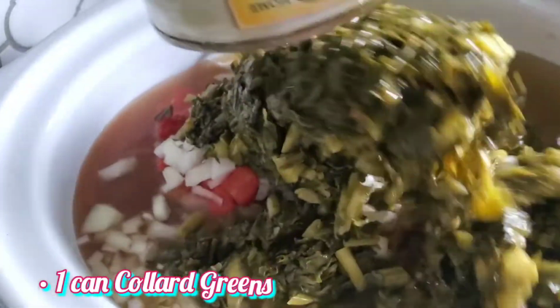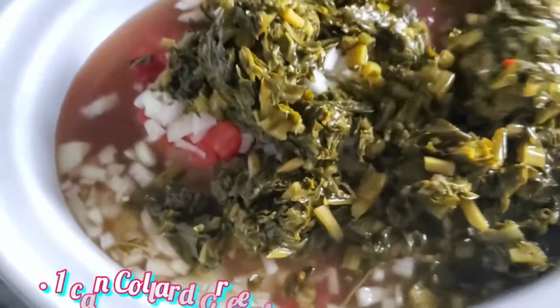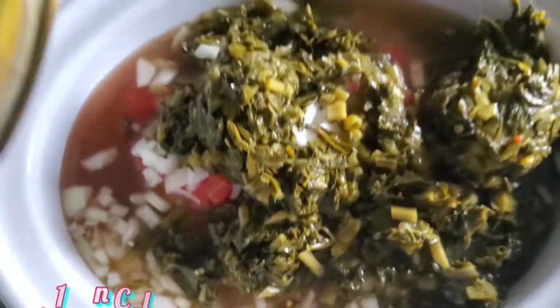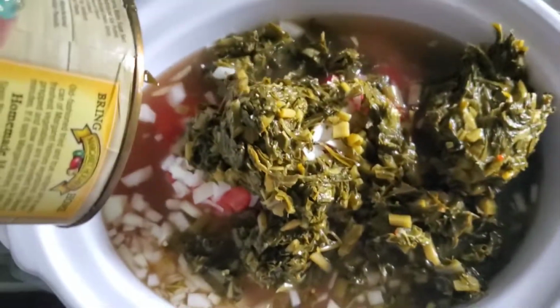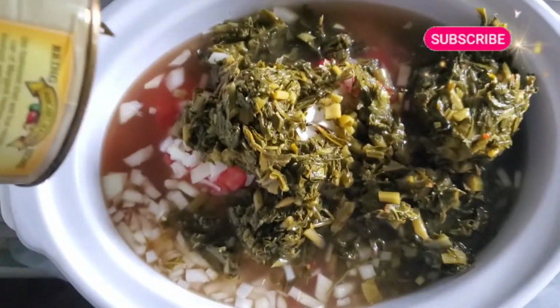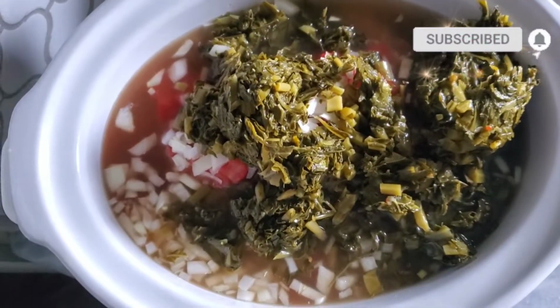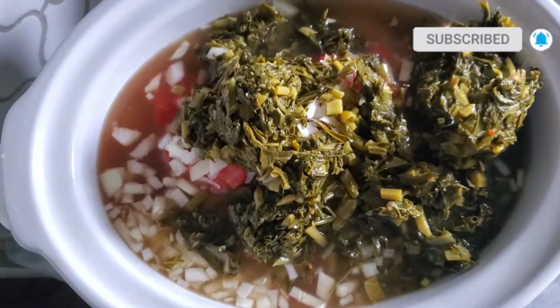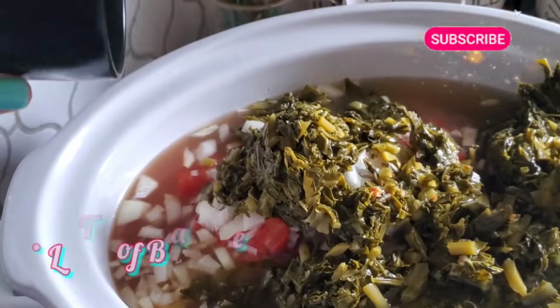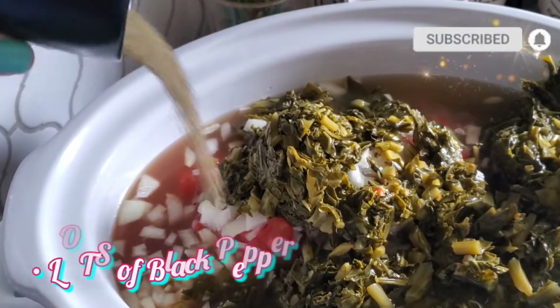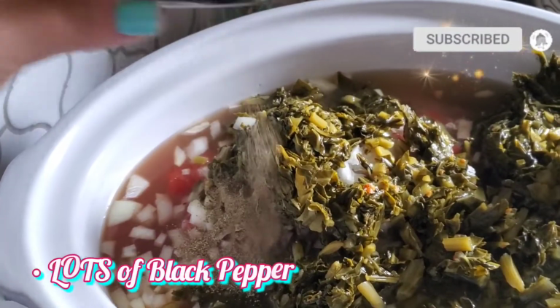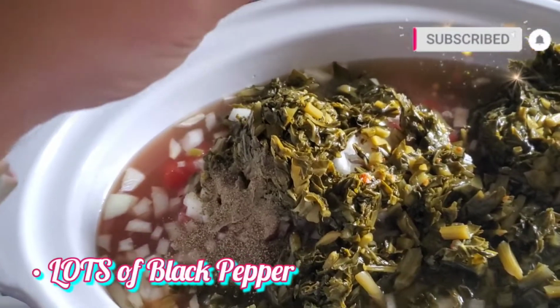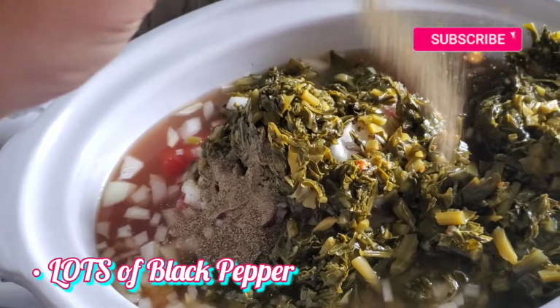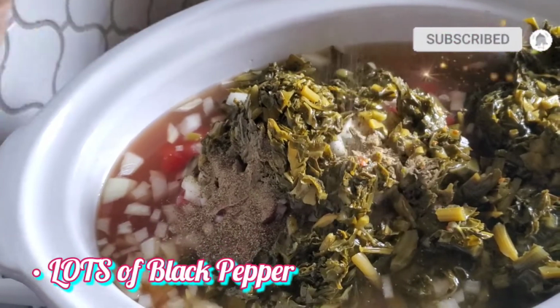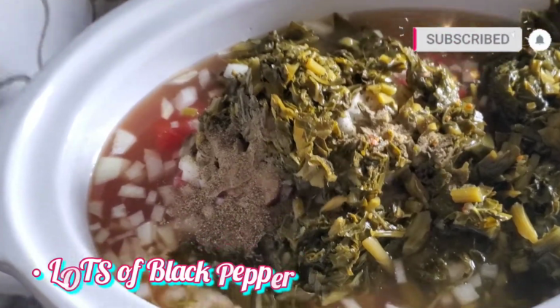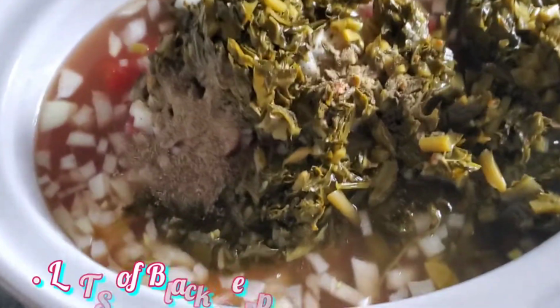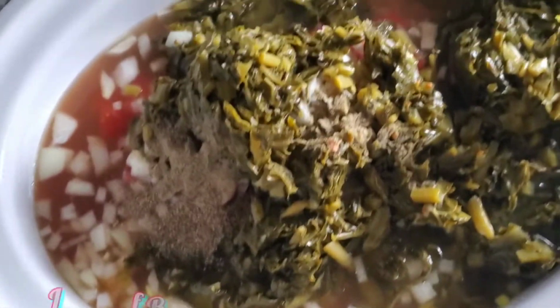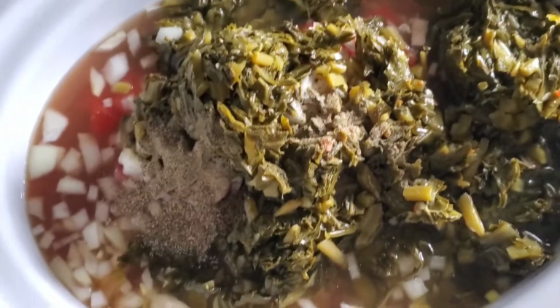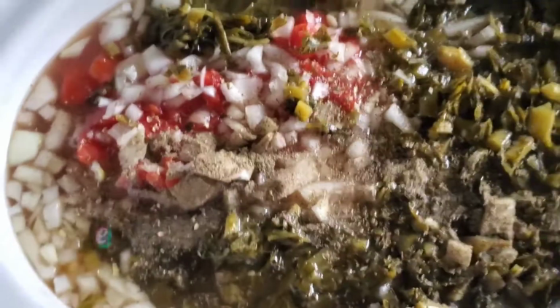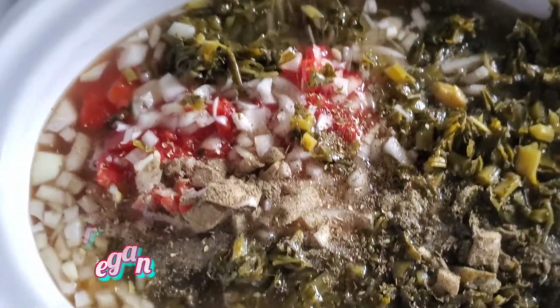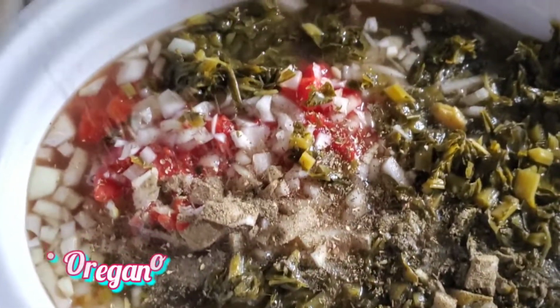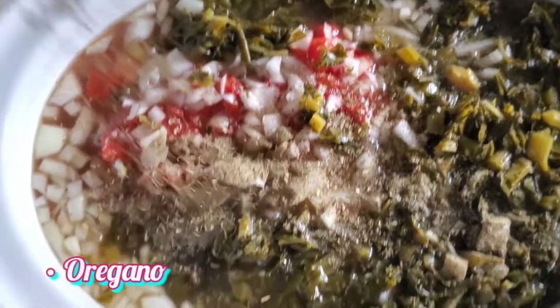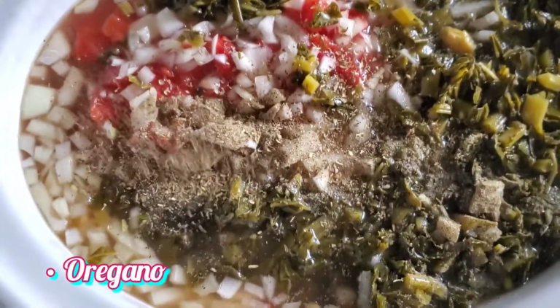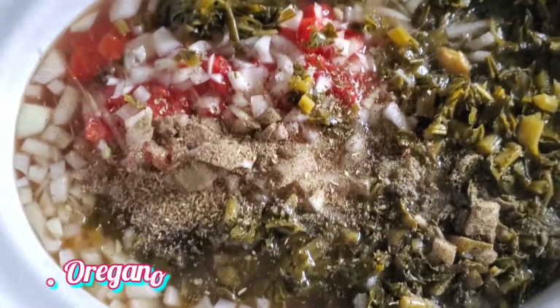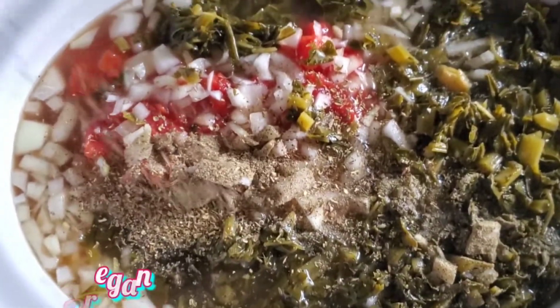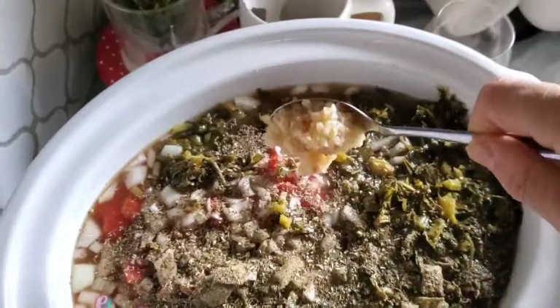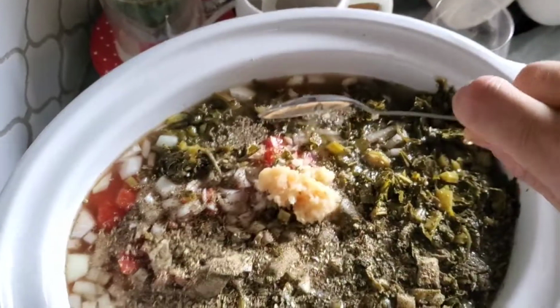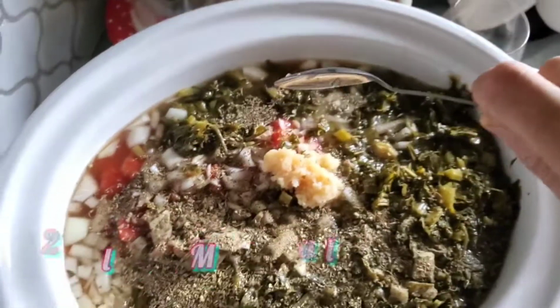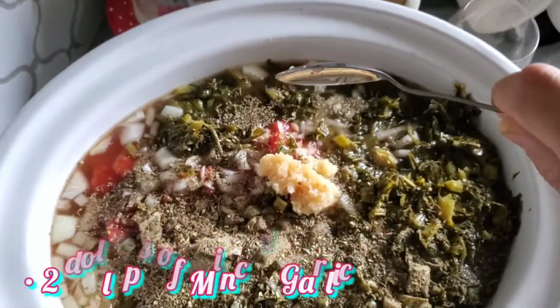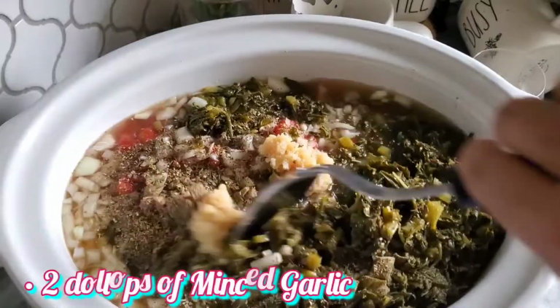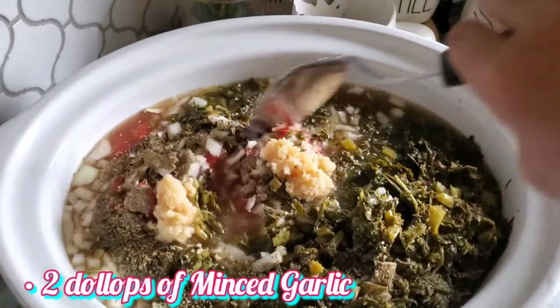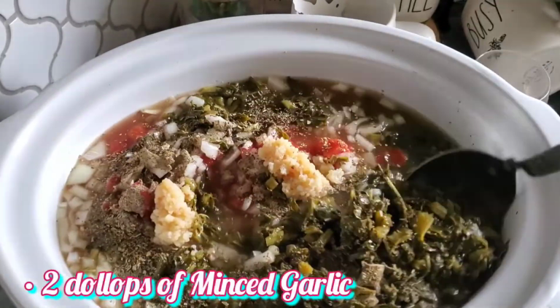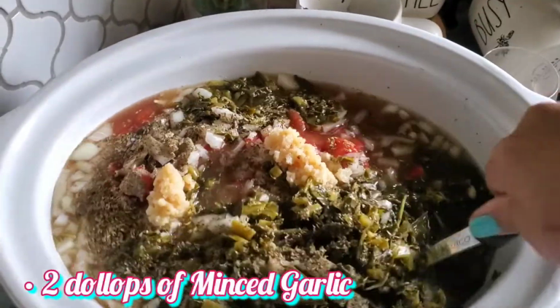Add lots of pepper, oregano, and two healthy spoonfuls of minced garlic.